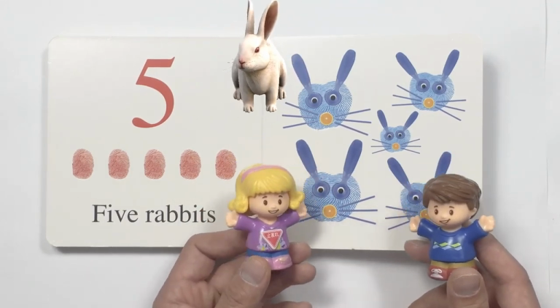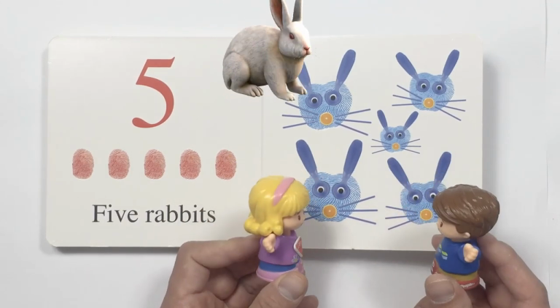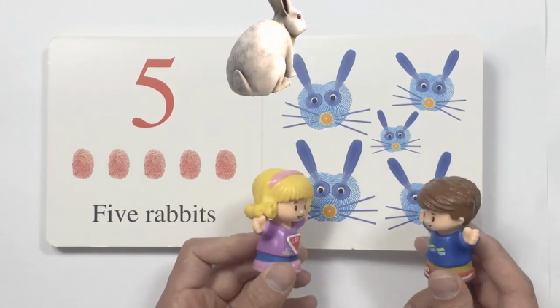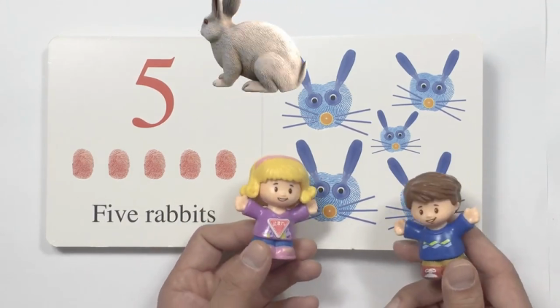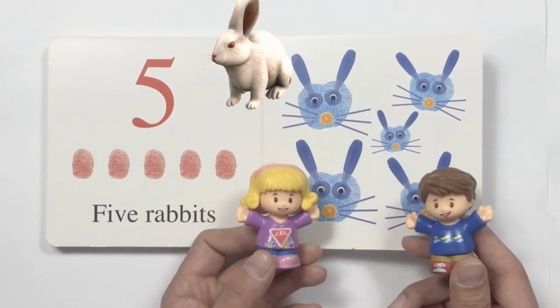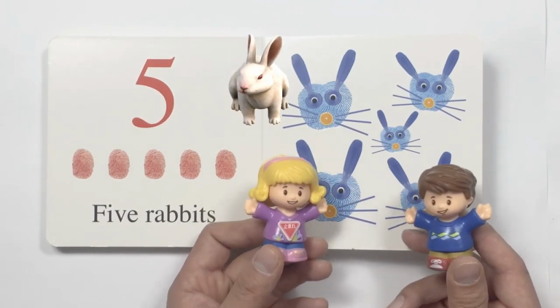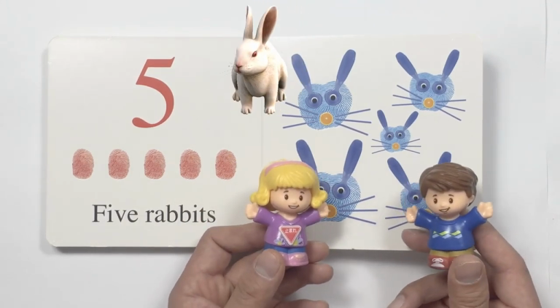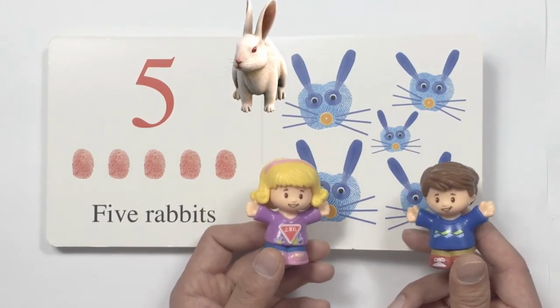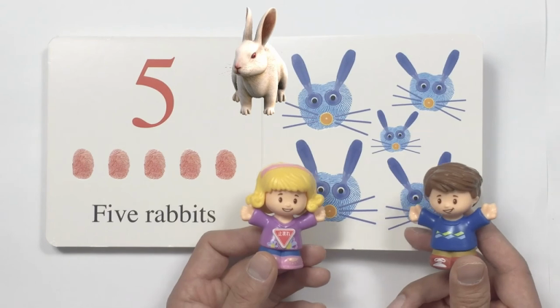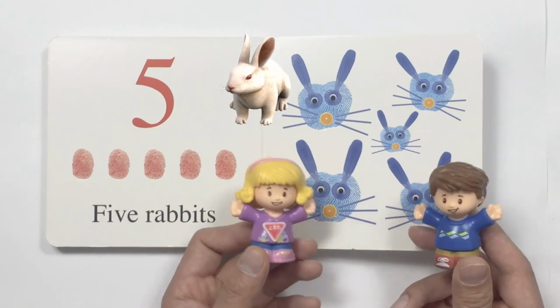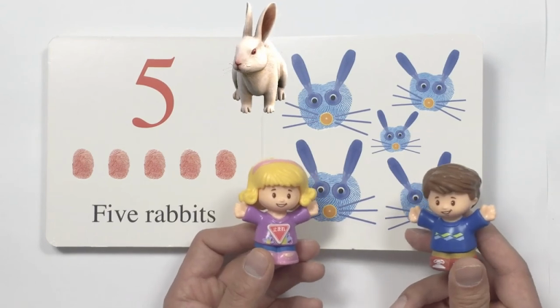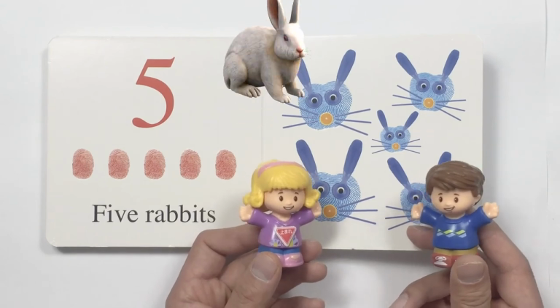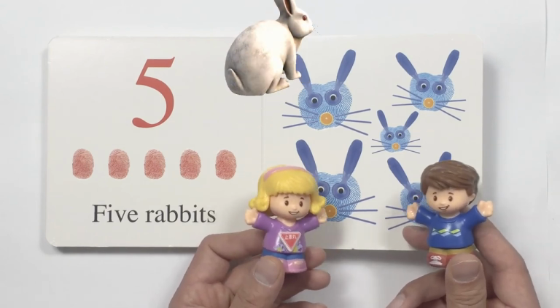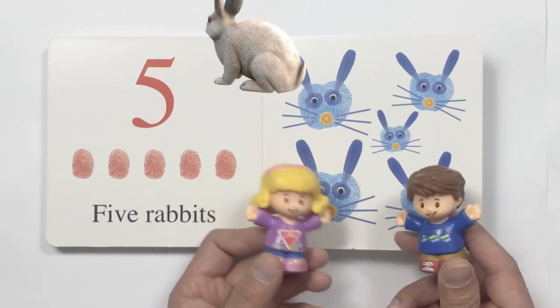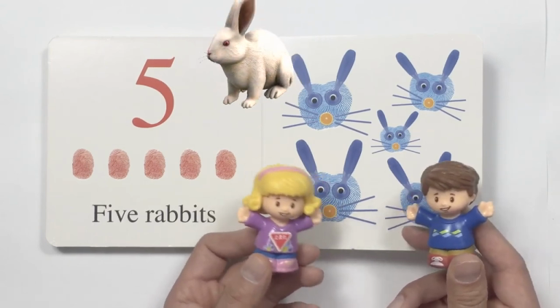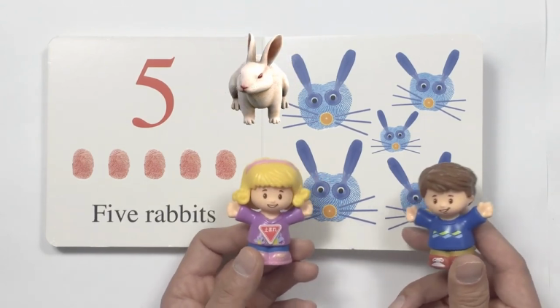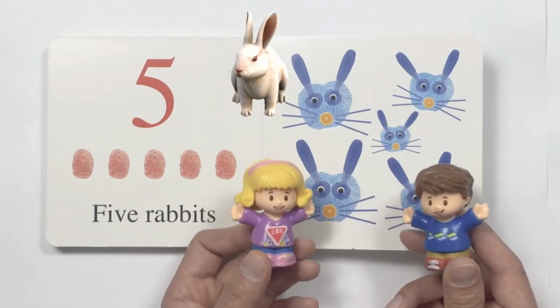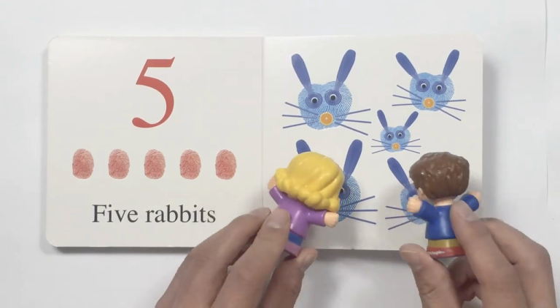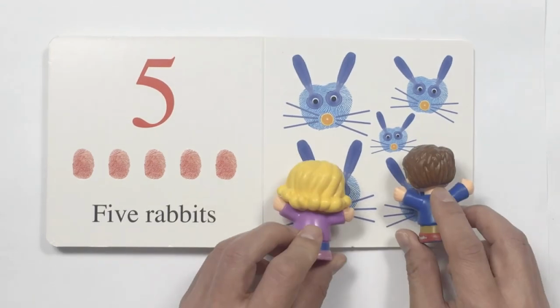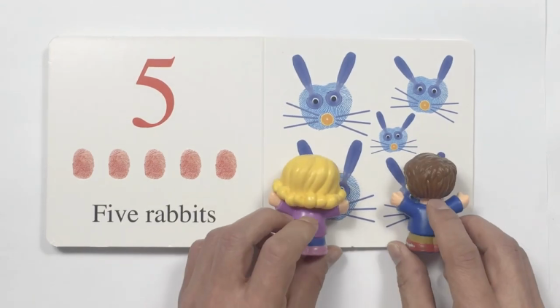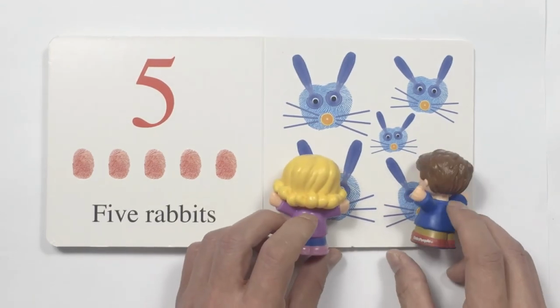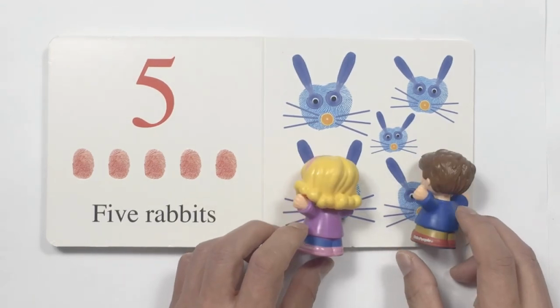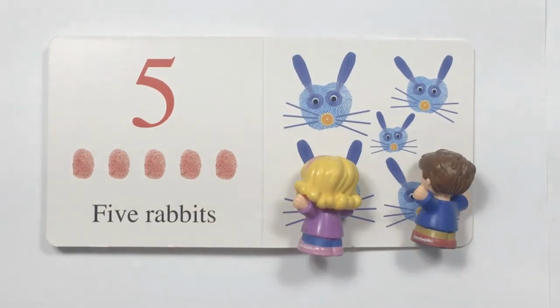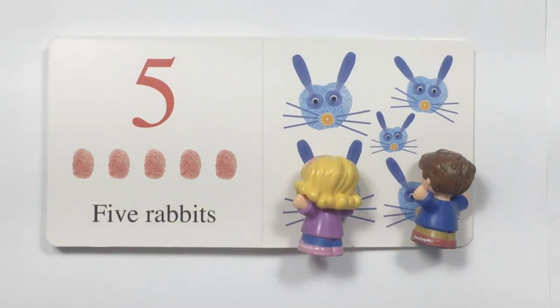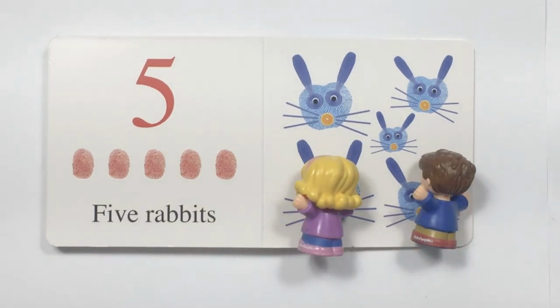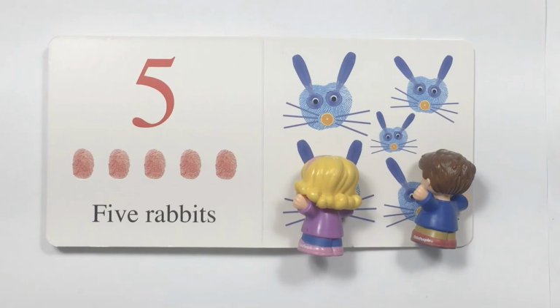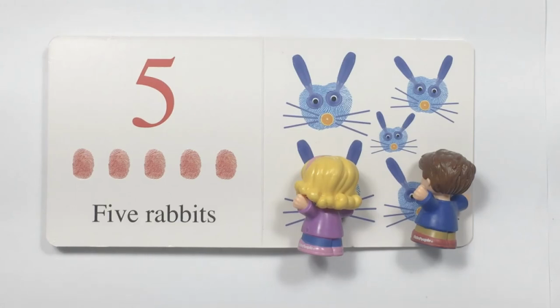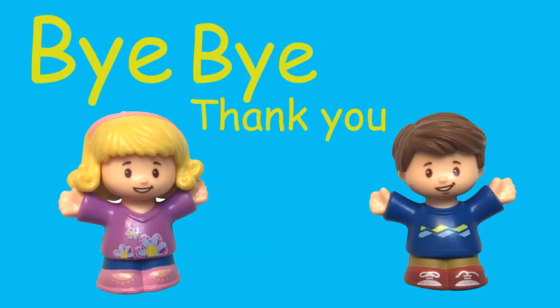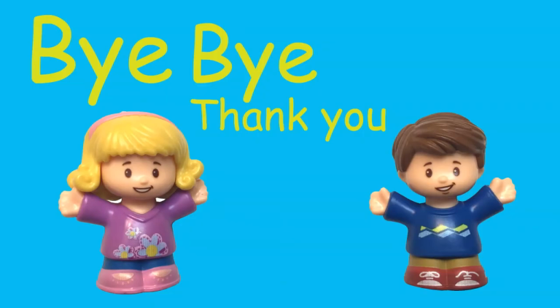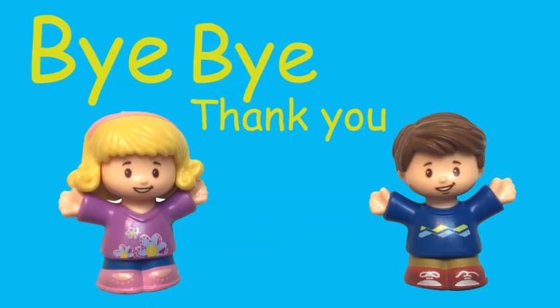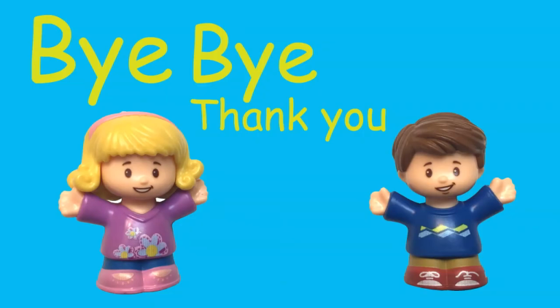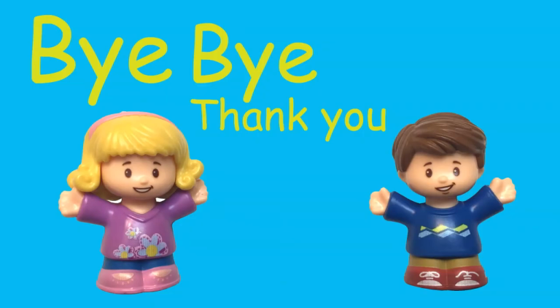It looks like this is the last page. Time to say goodbye. Goodbye. Bye-bye.